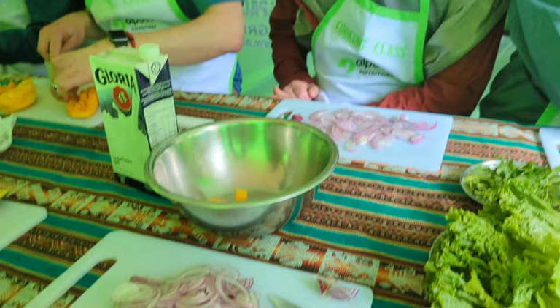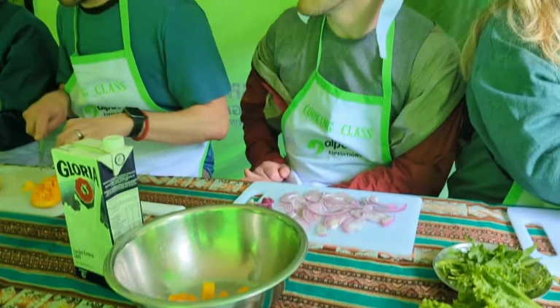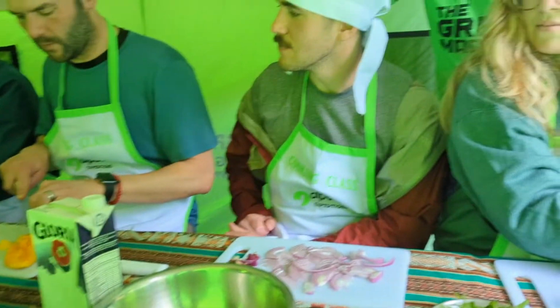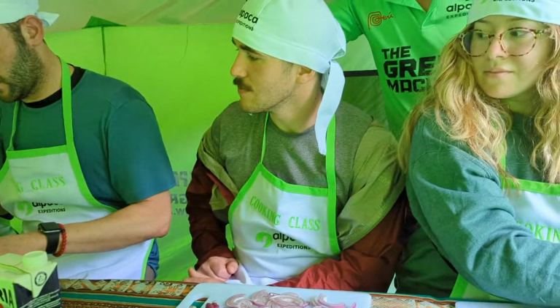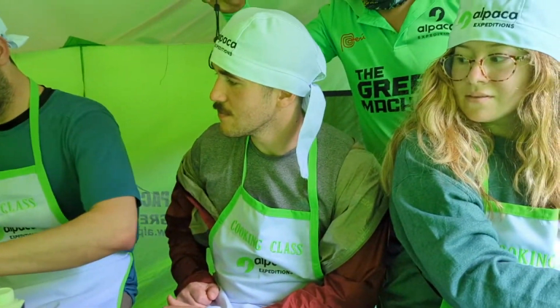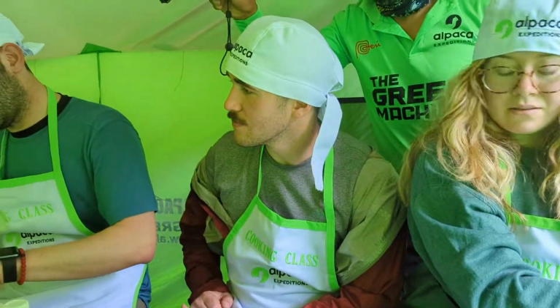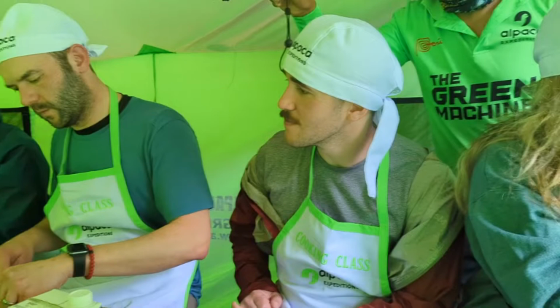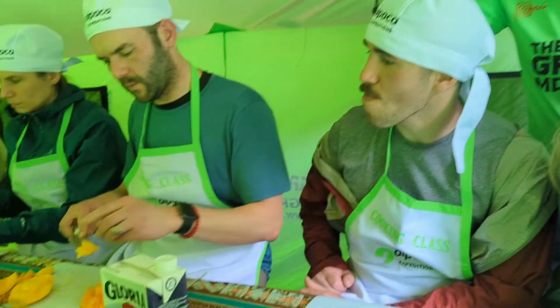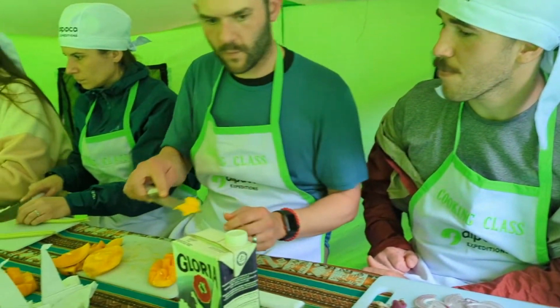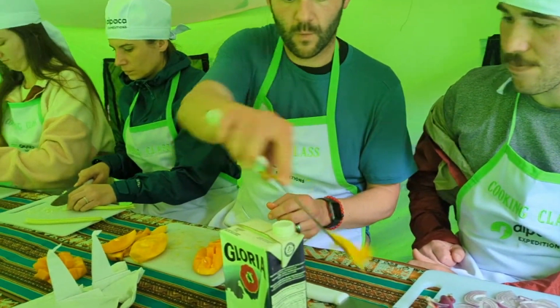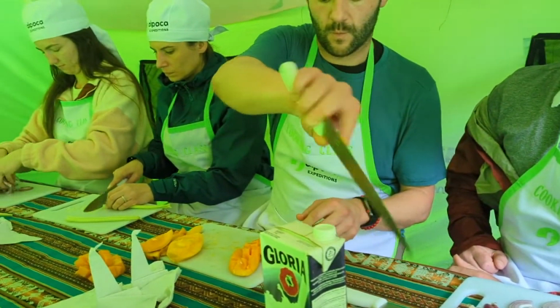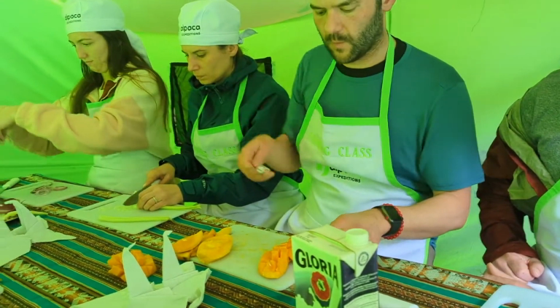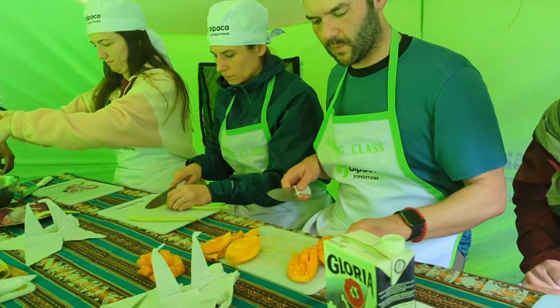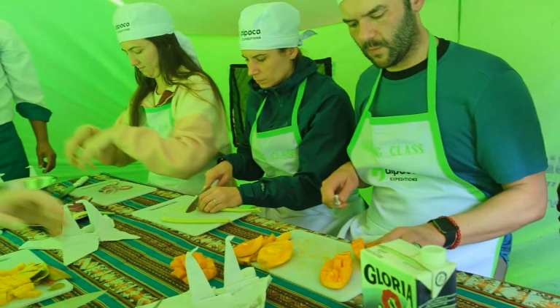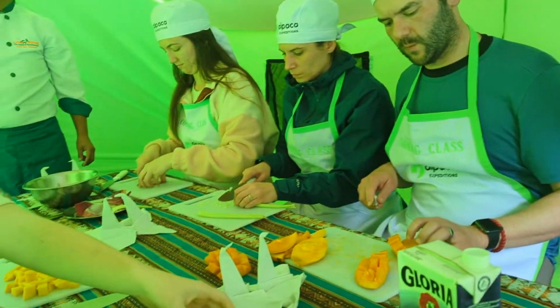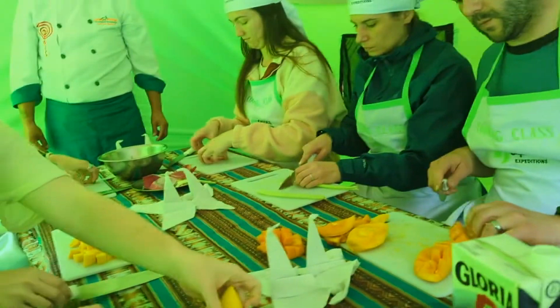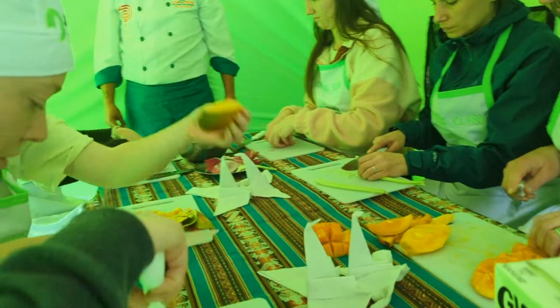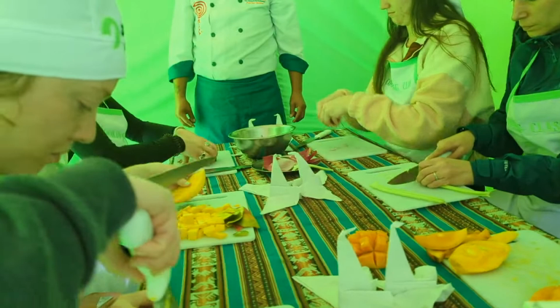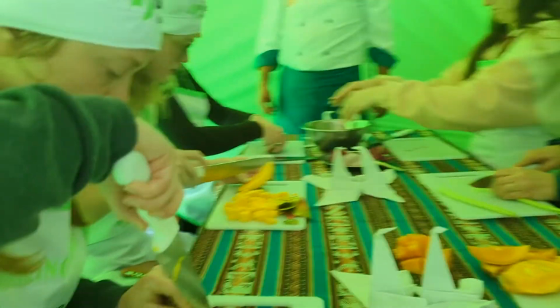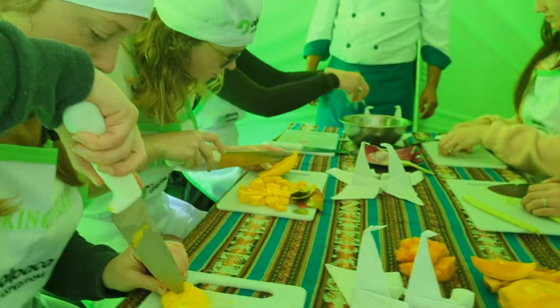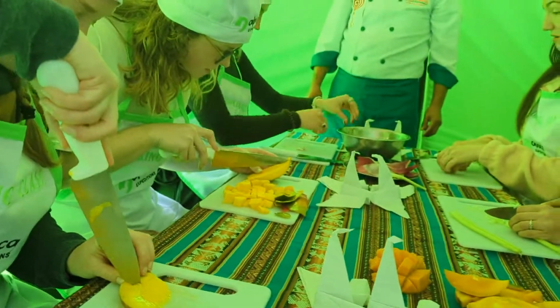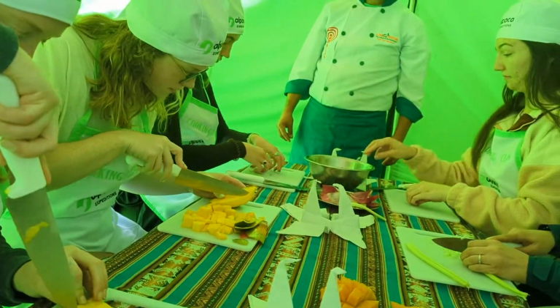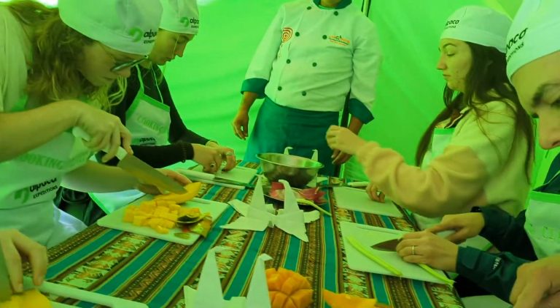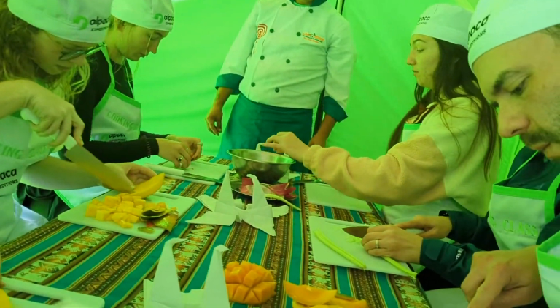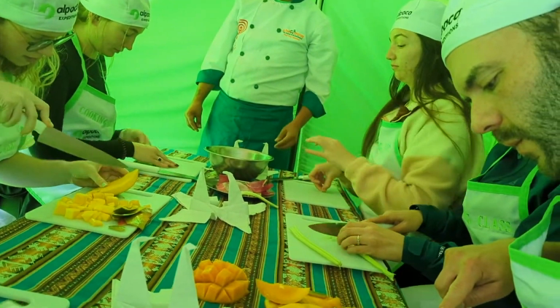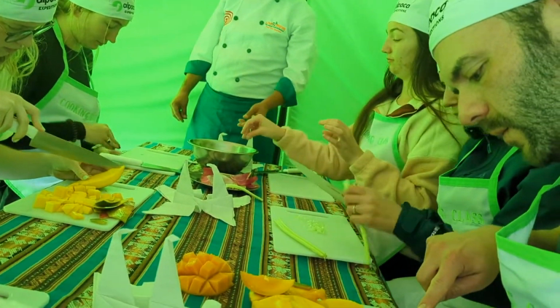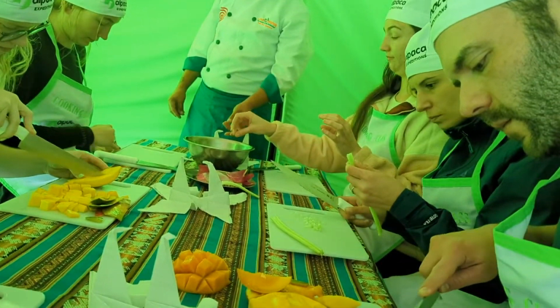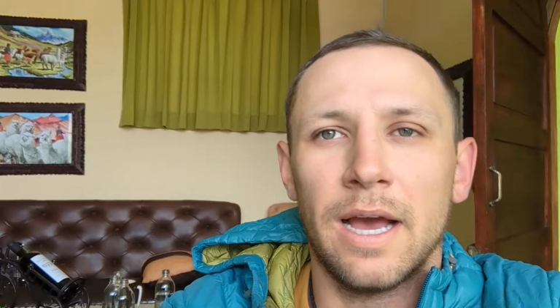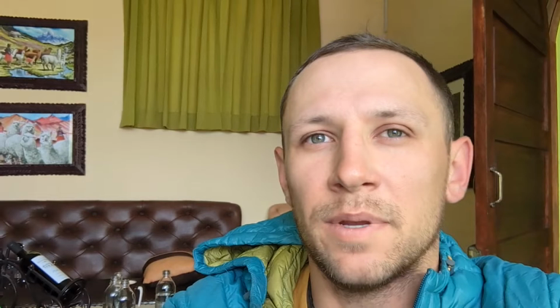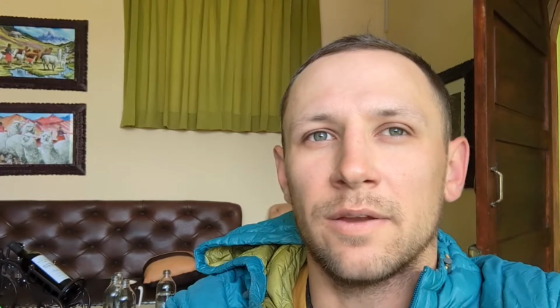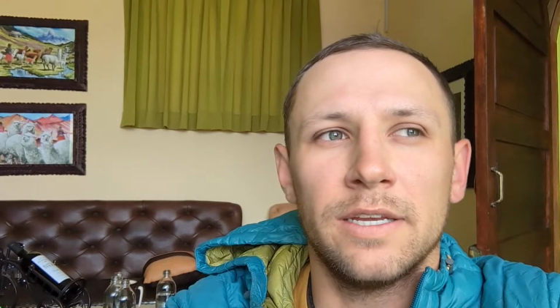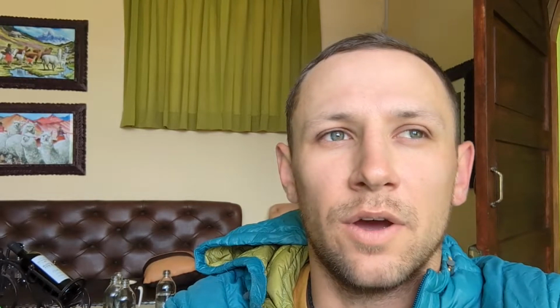It was amazing — it was crazy that we had an actual cooking class in this tent that we'd been eating all our meals out of. After that, I was ready to go.